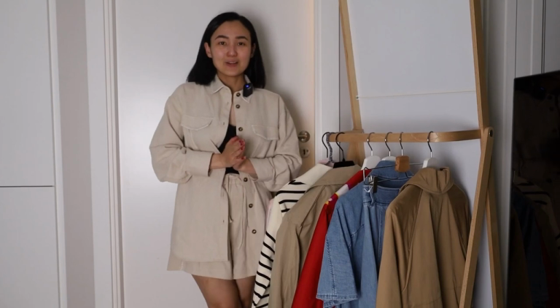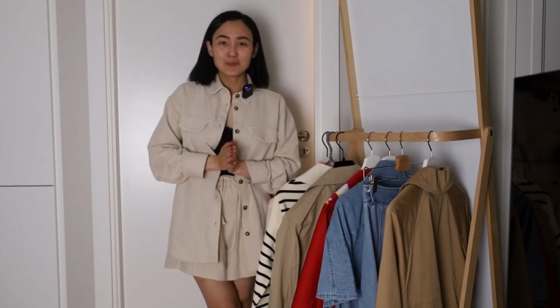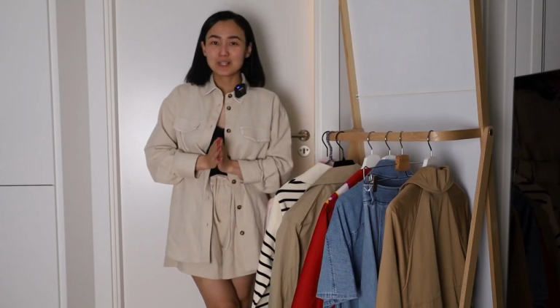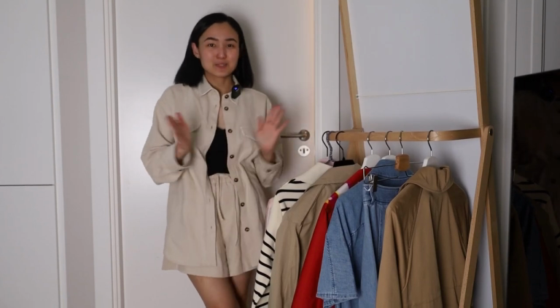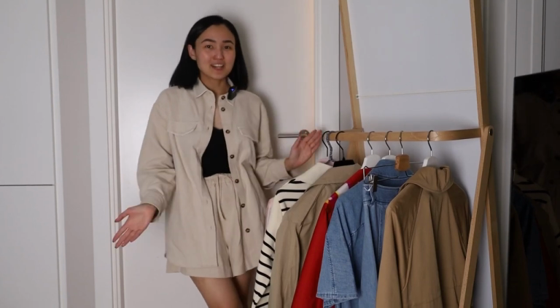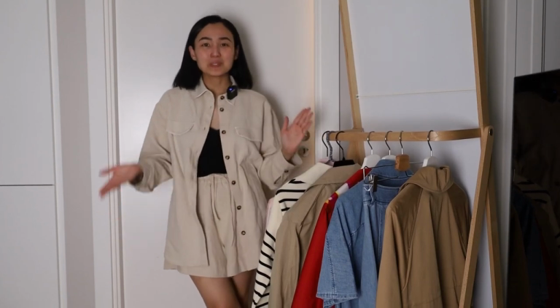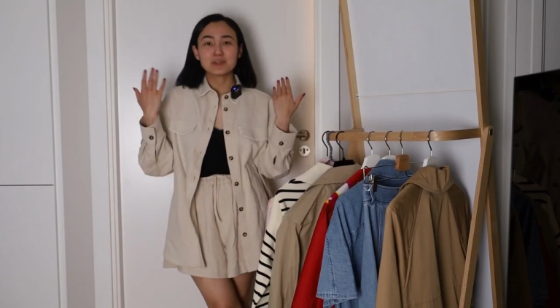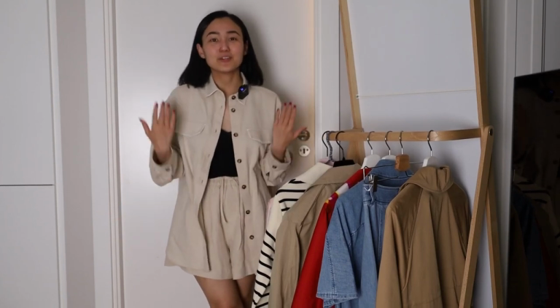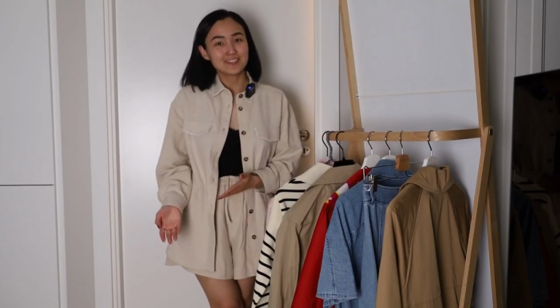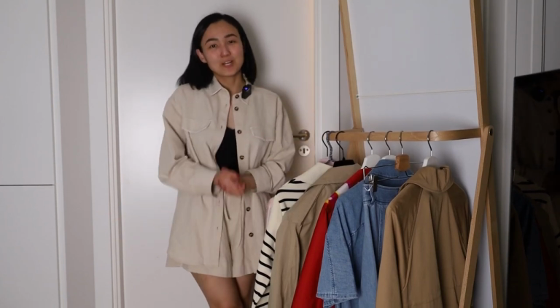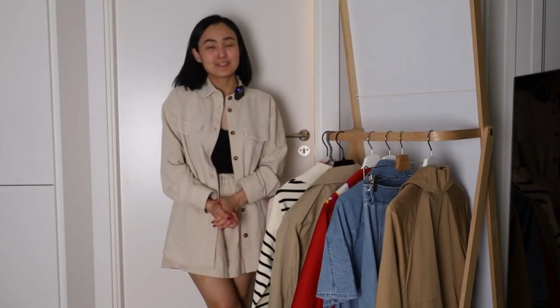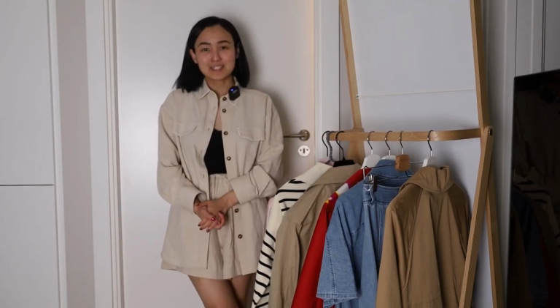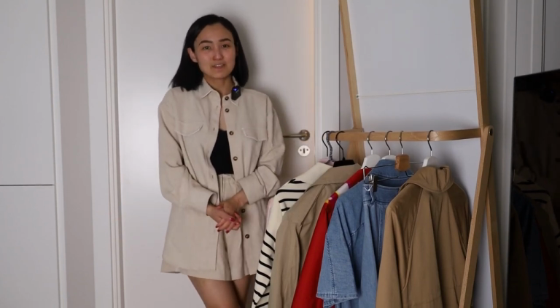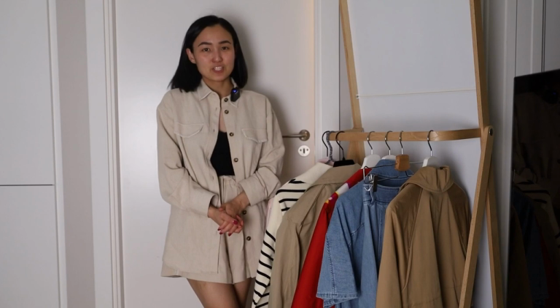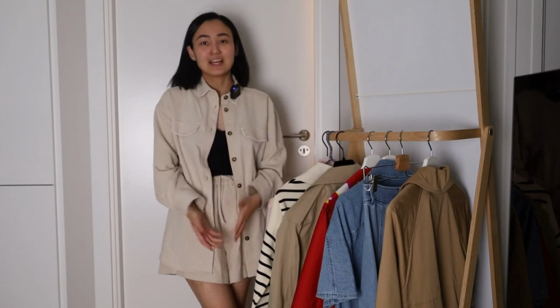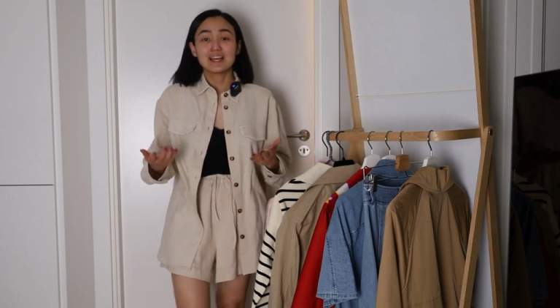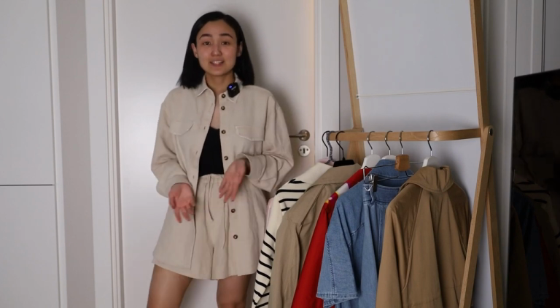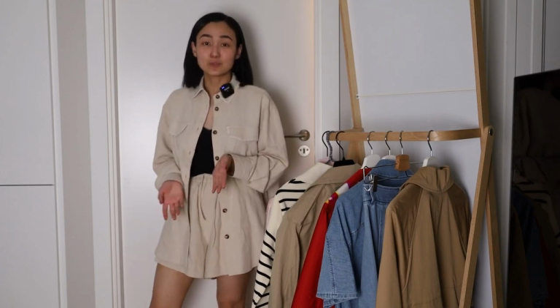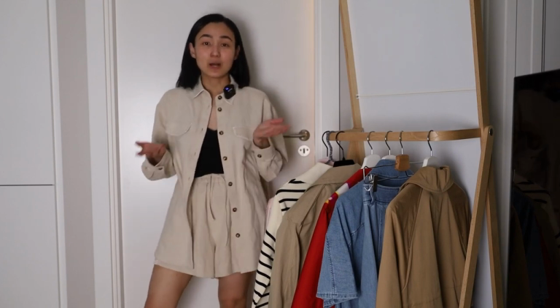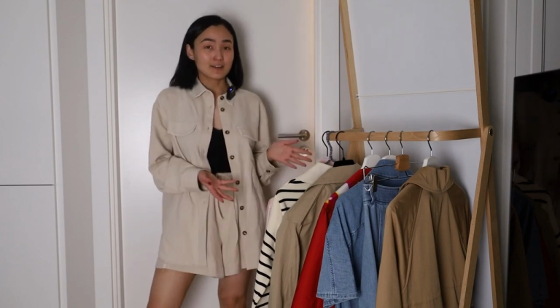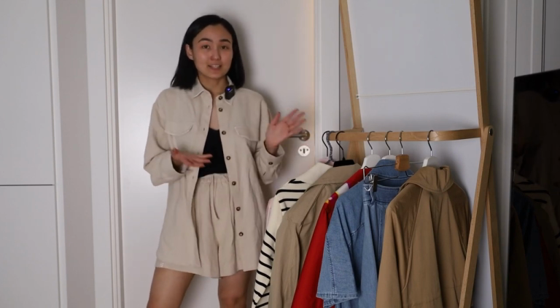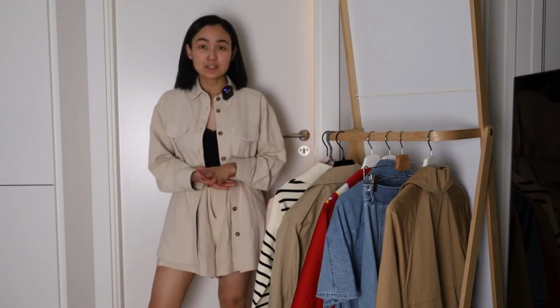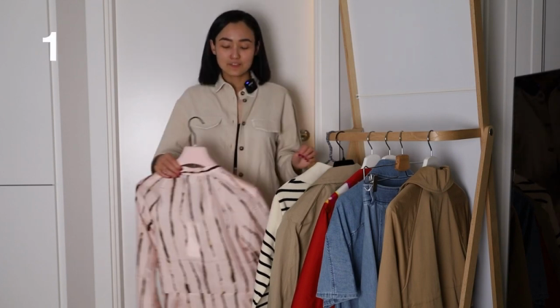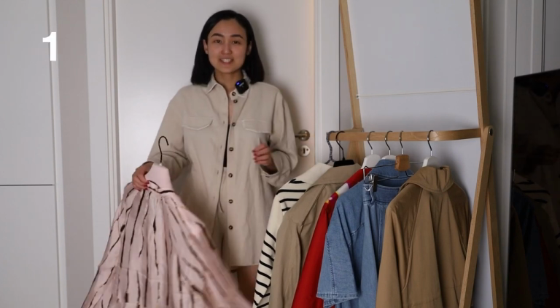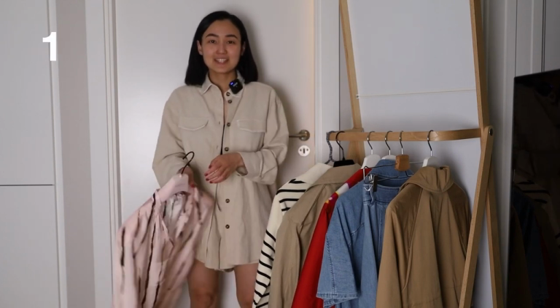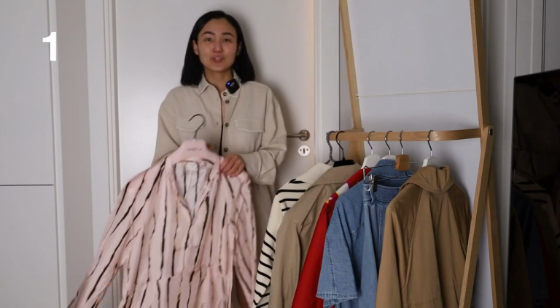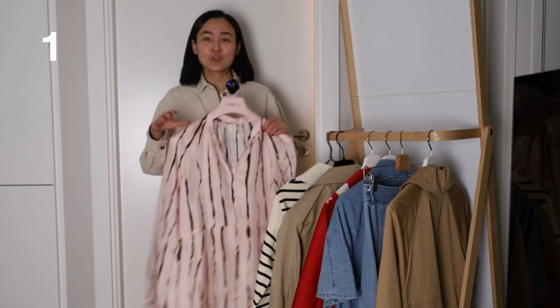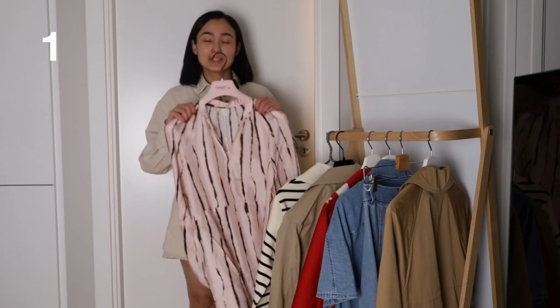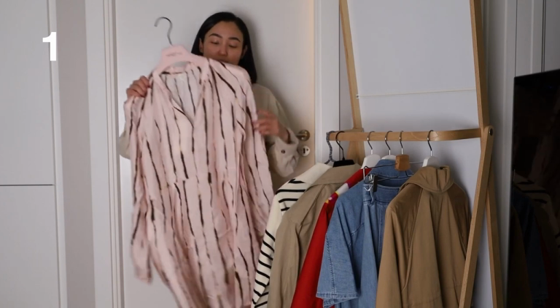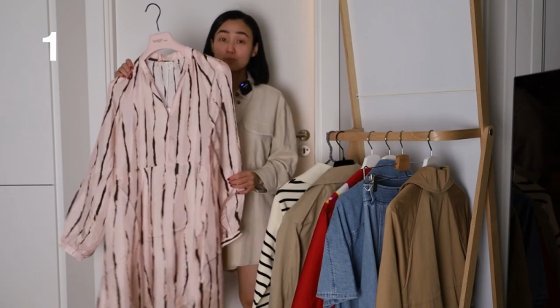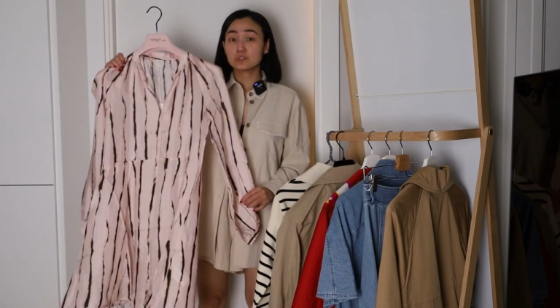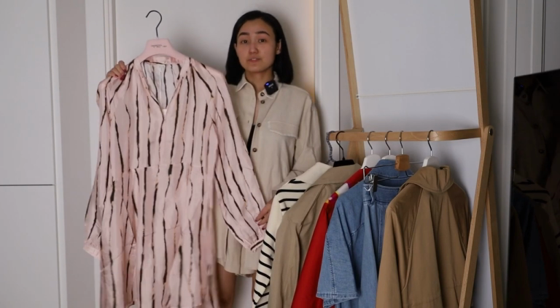Hello everyone, welcome to my channel — welcome if you're new here. My channel is about Scandinavian fashion, and today's video will be about Arket and COS. The first thing I wanted to show you is this beautiful dress from Arket.